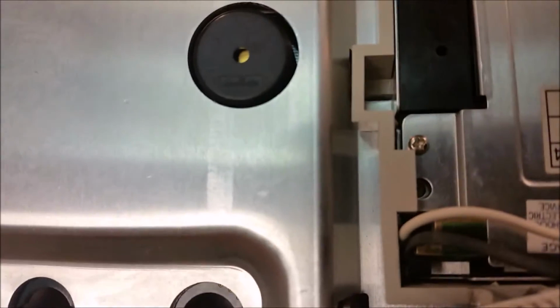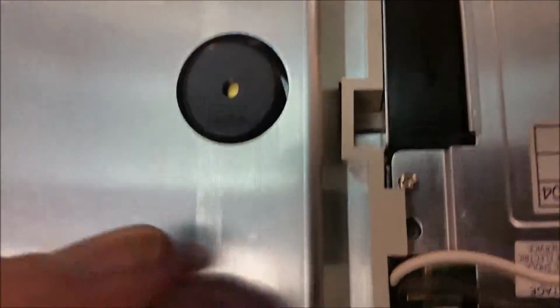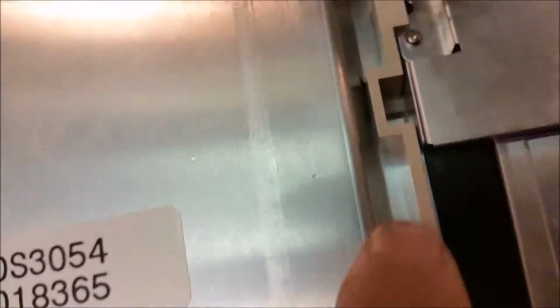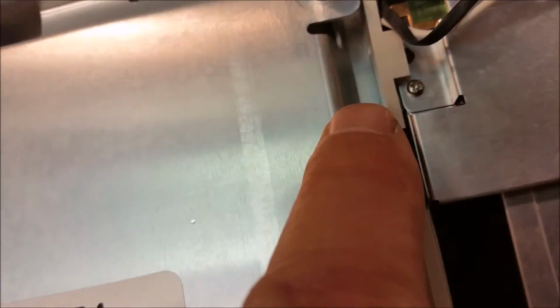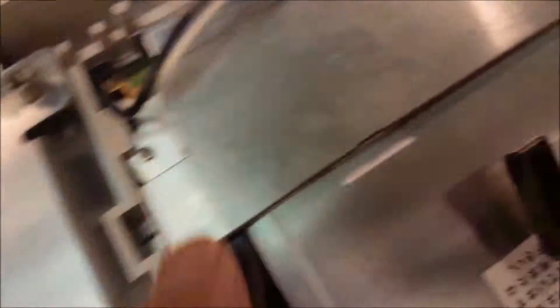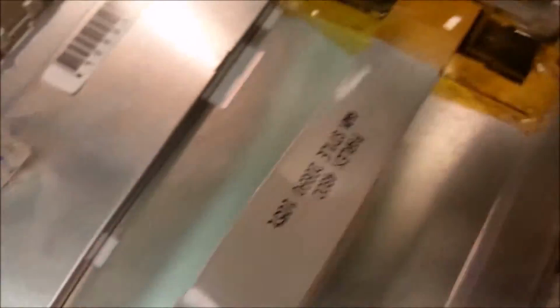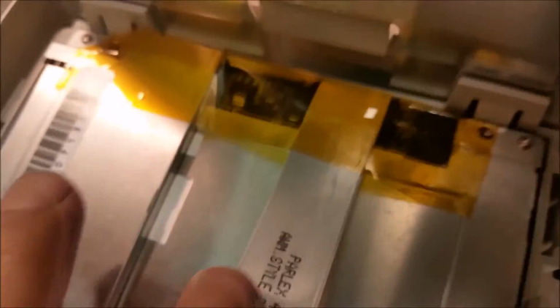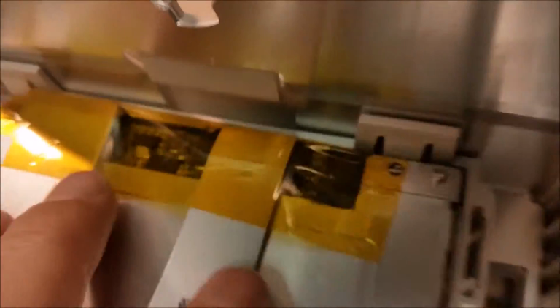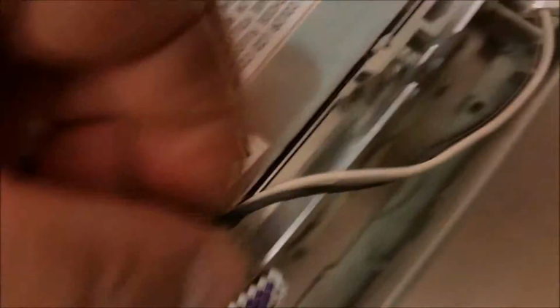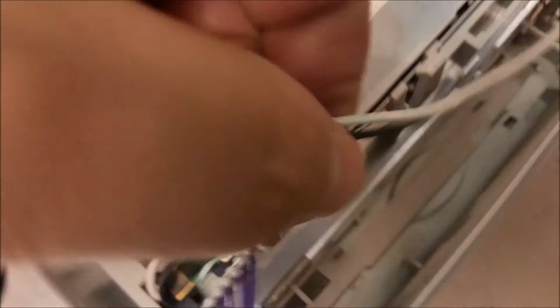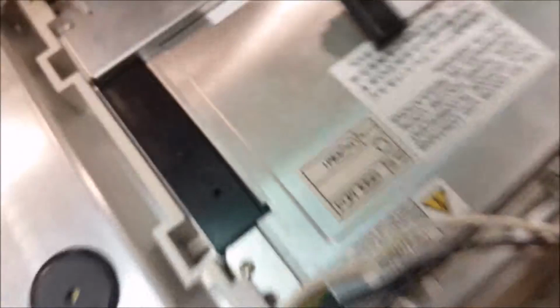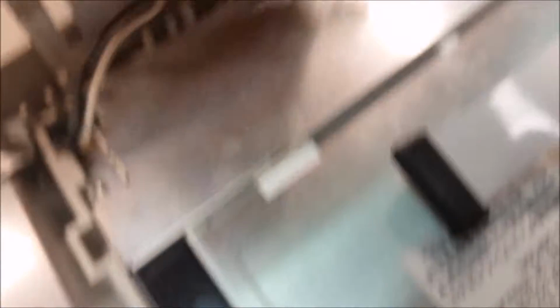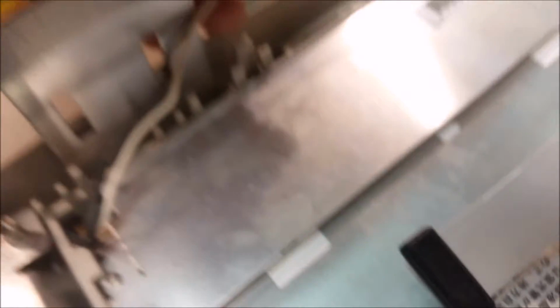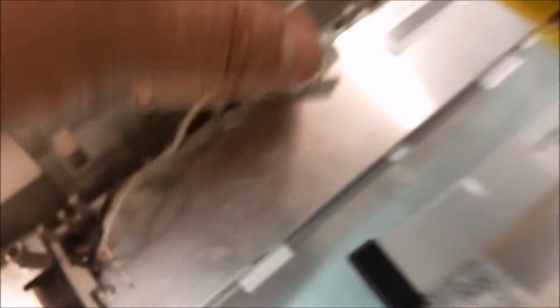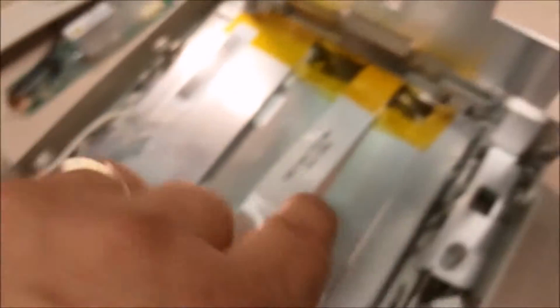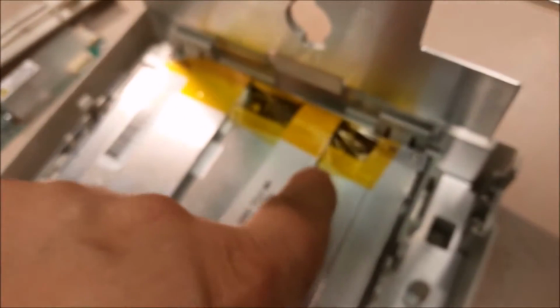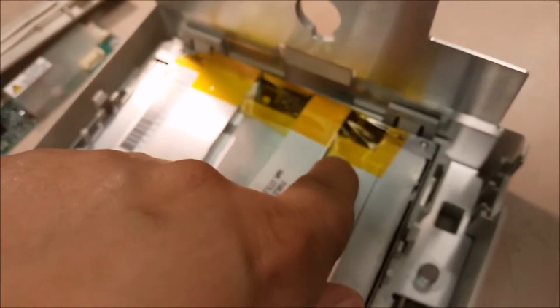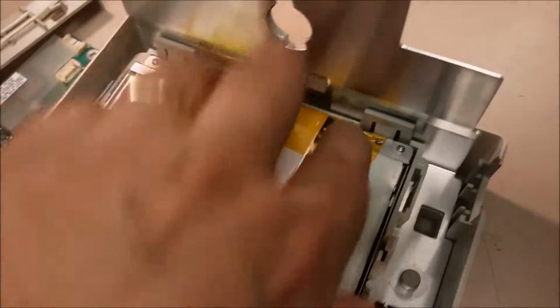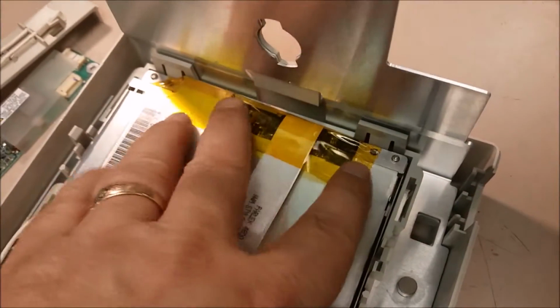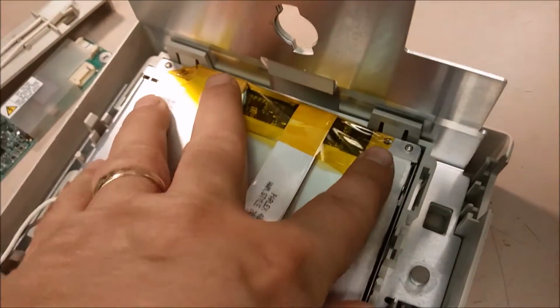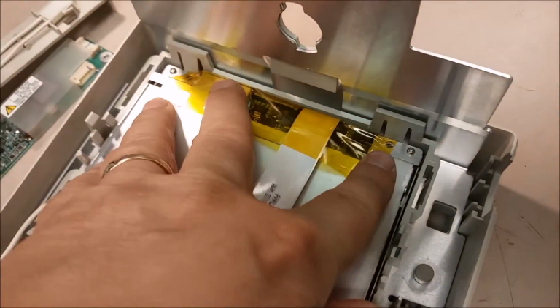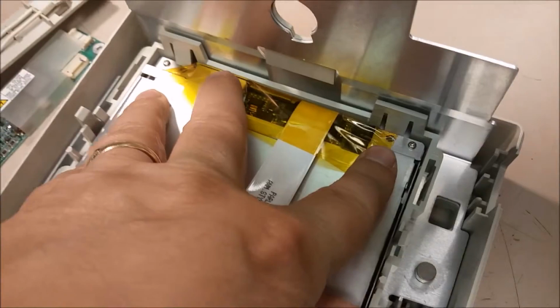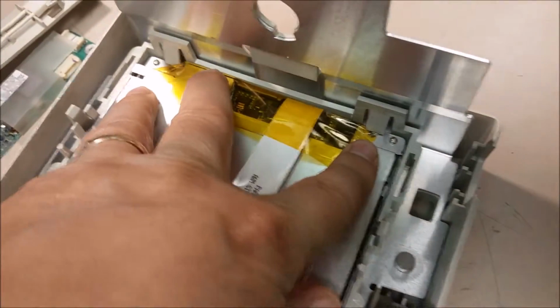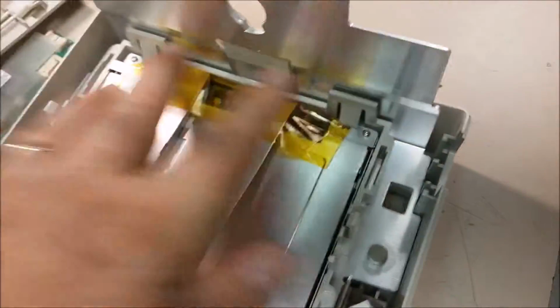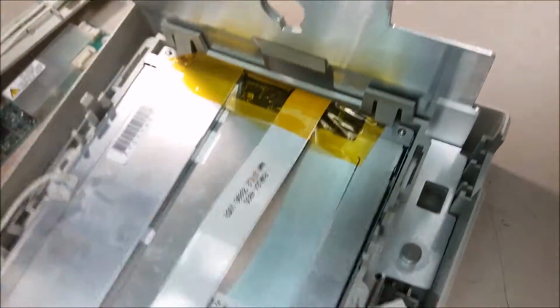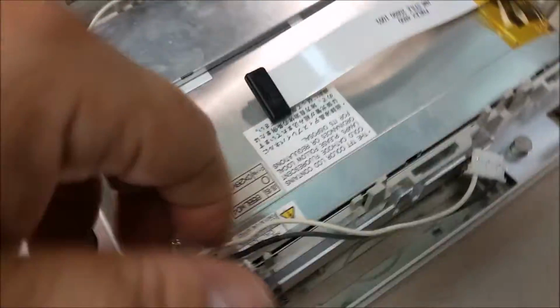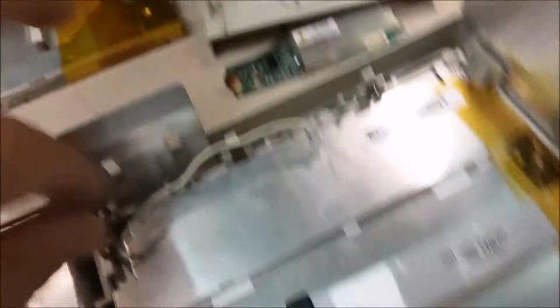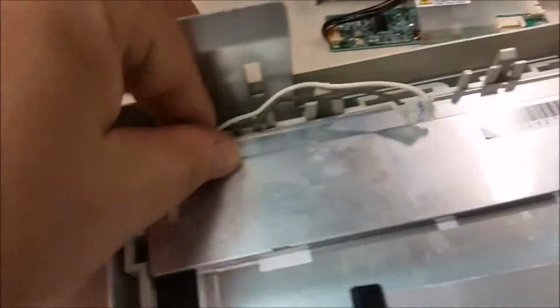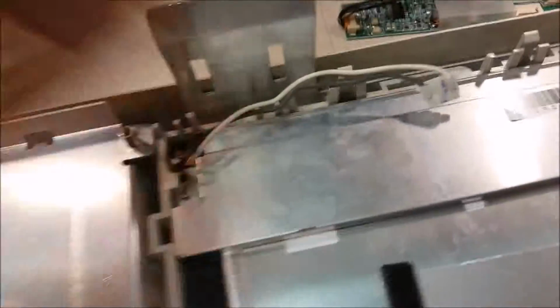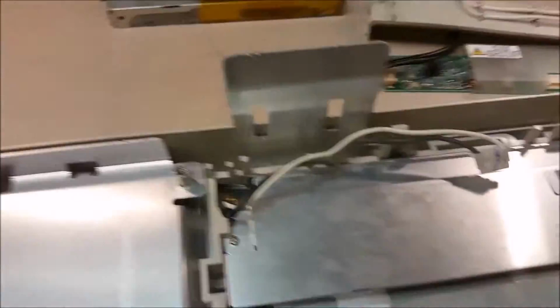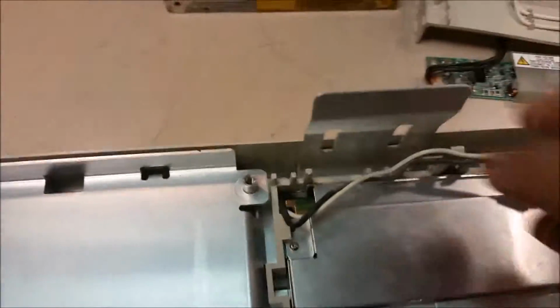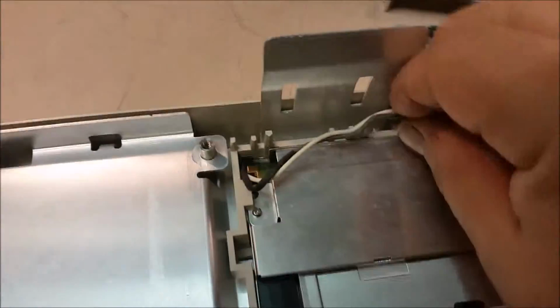Once you get the motherboard off and everything, it's not too hard to get in here. Get underneath these tabs on the top and the bottom, make sure your cords are out of the way, go ahead and just push down and you've got it.